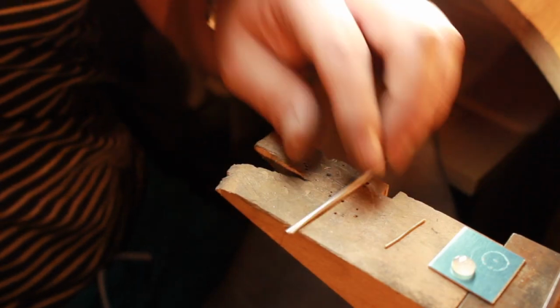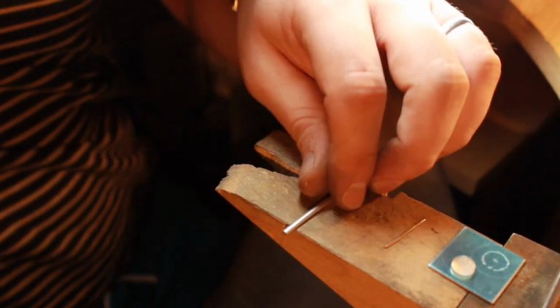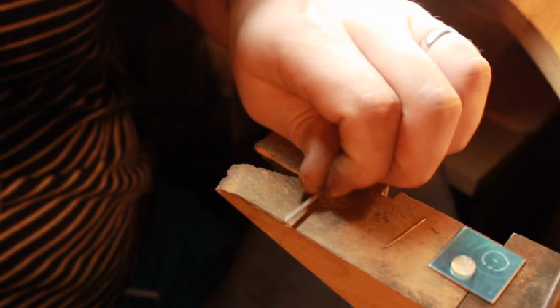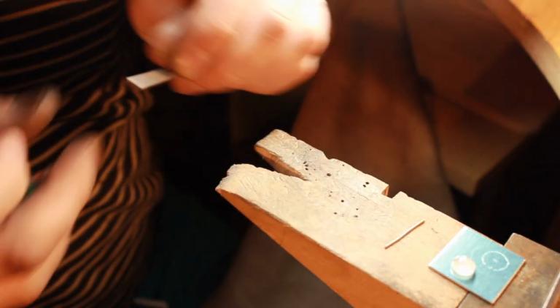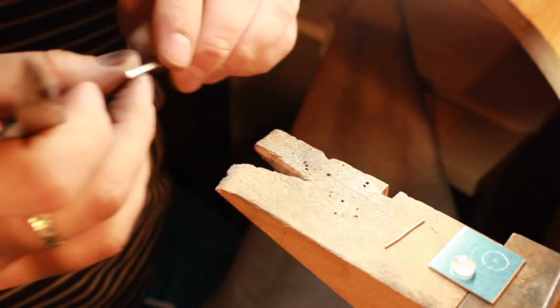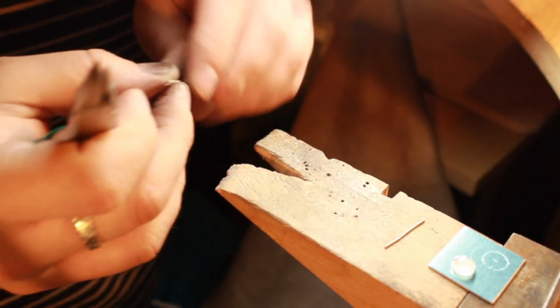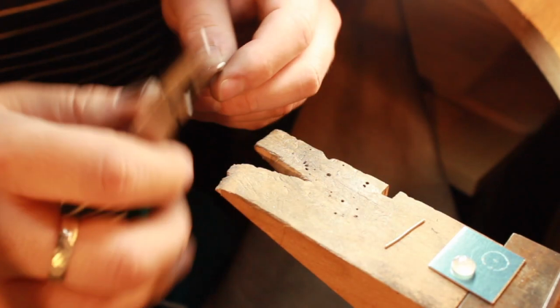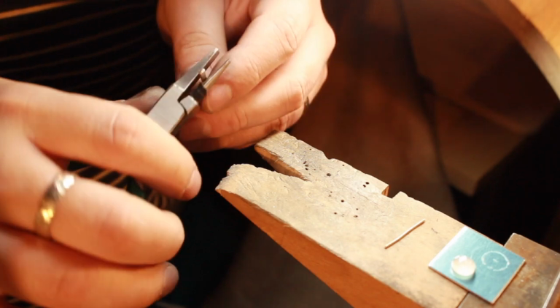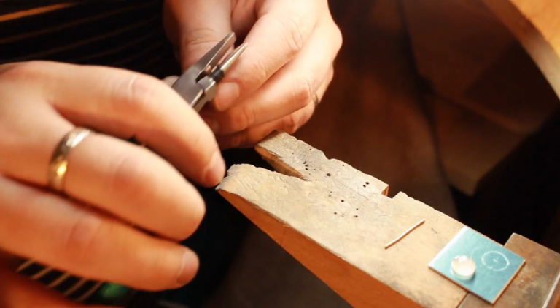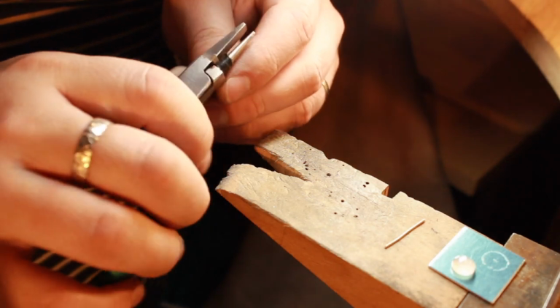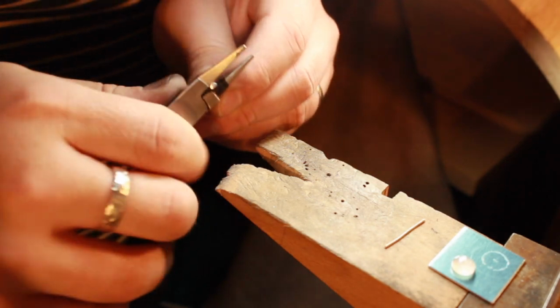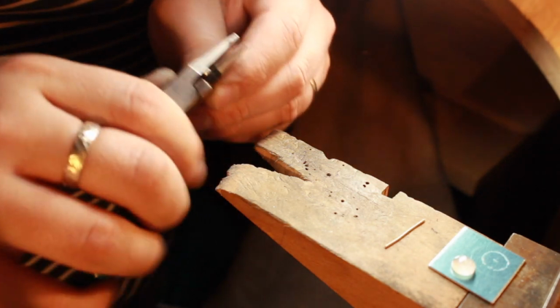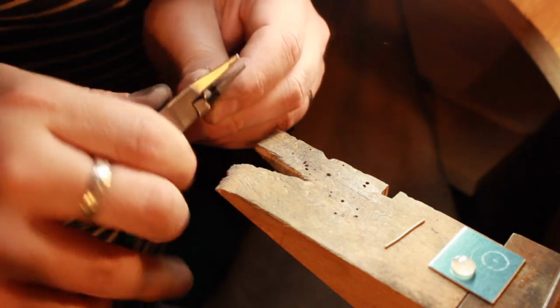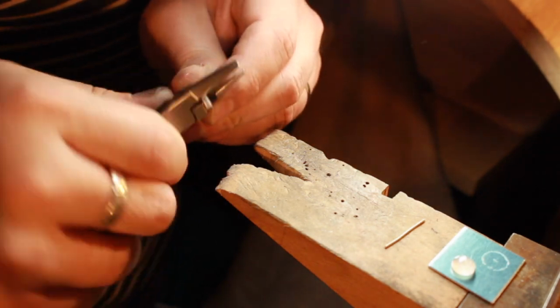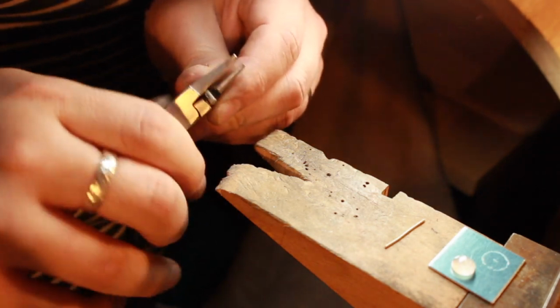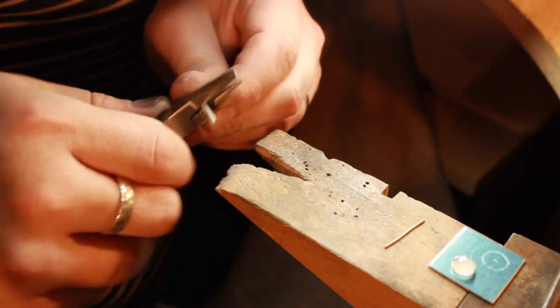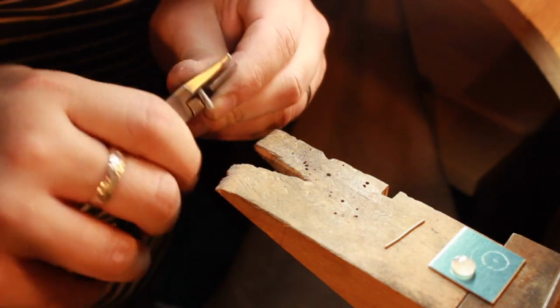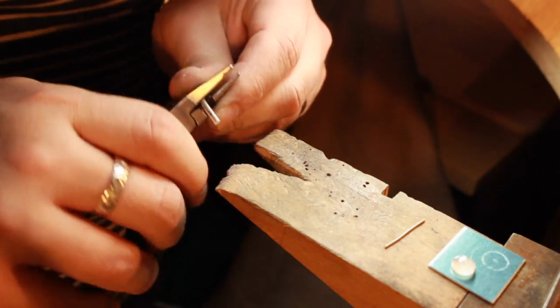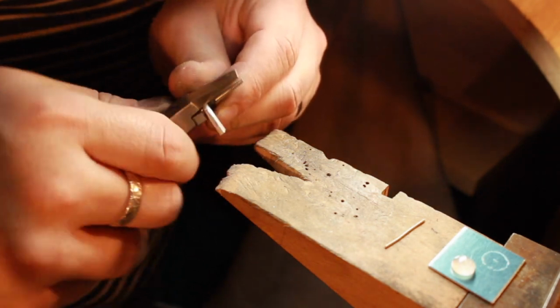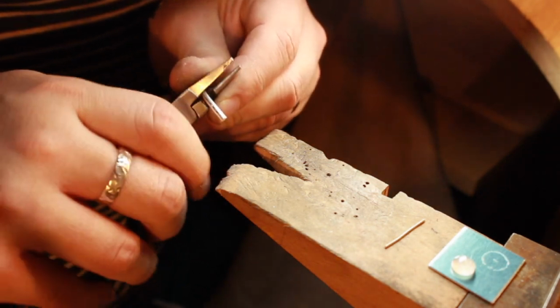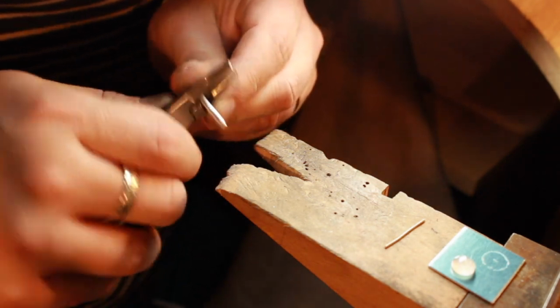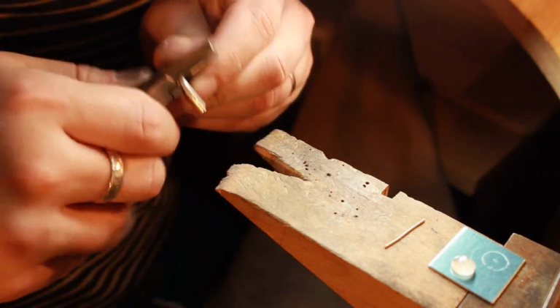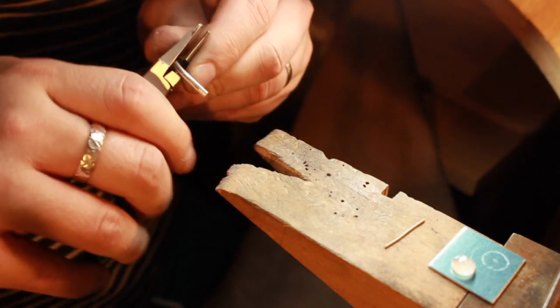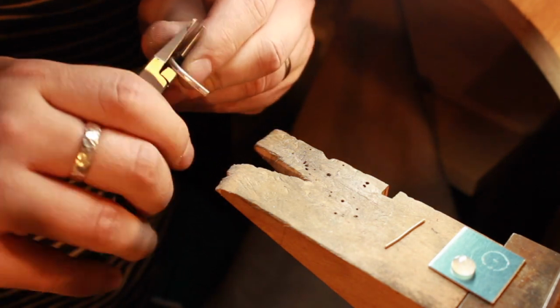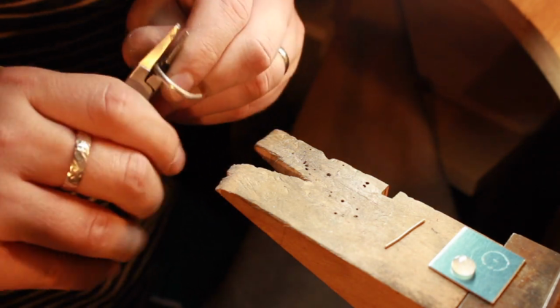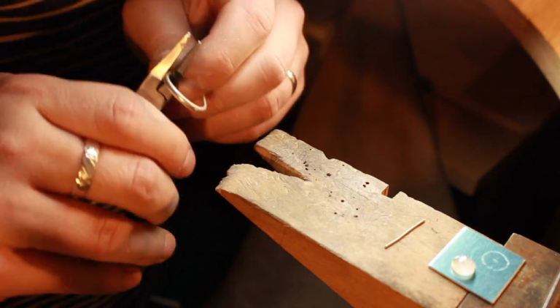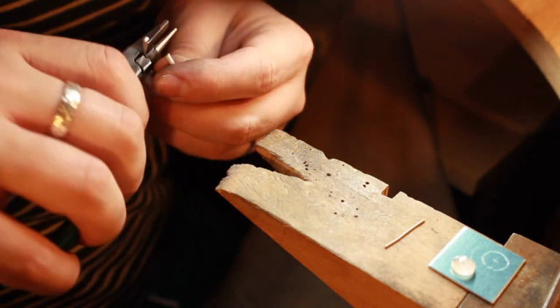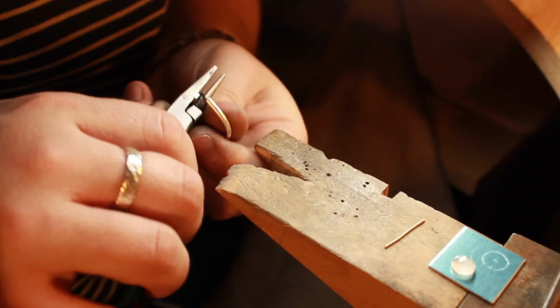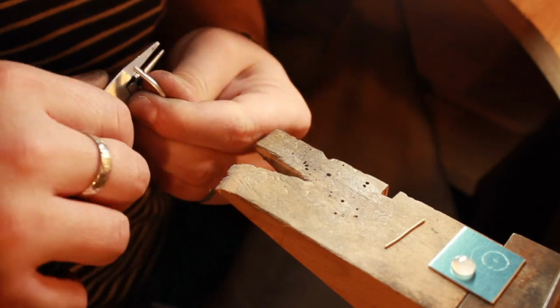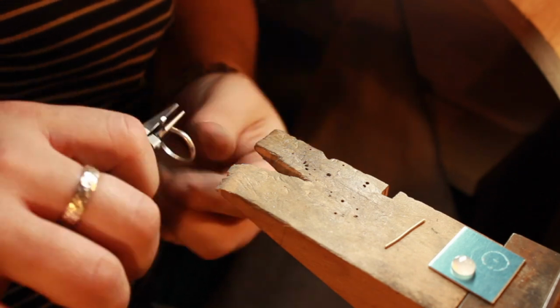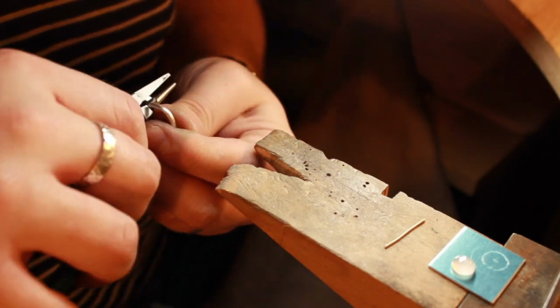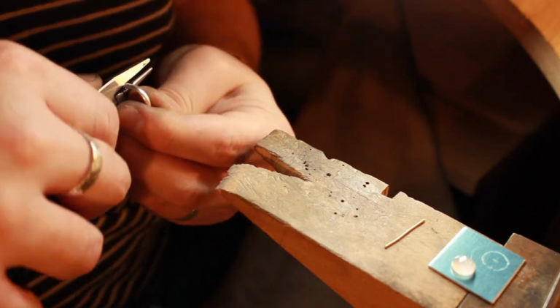So into the video then — I've got my piece of metal here. The first thing I do with the ring, as always, is start to shape it into a rough ring shape ready for soldering.